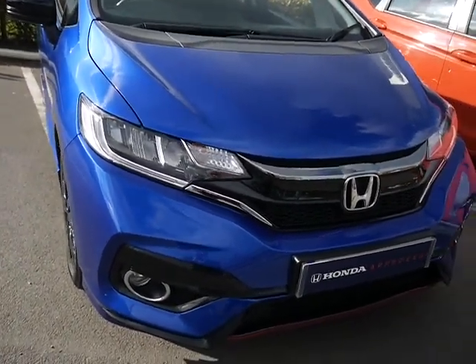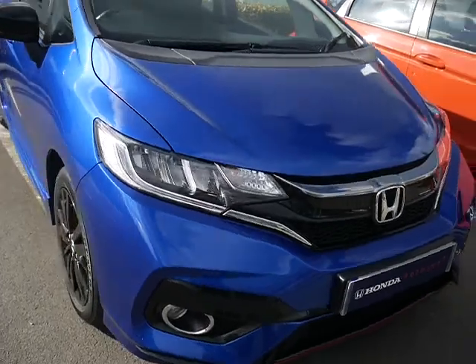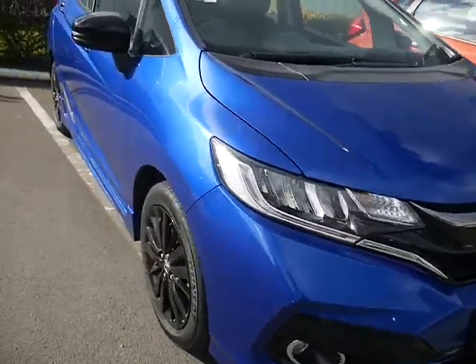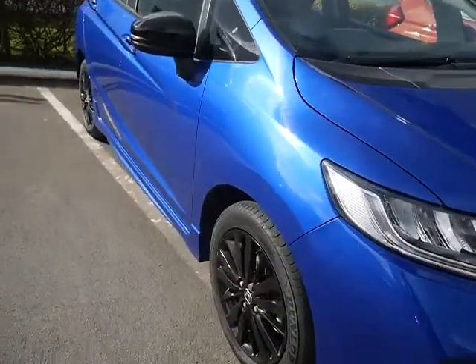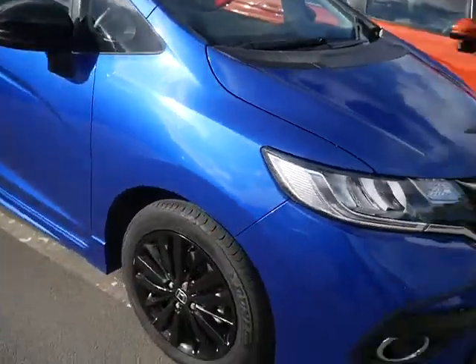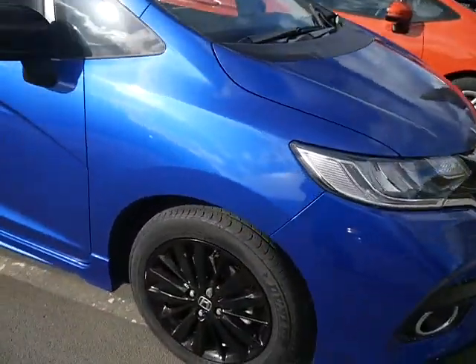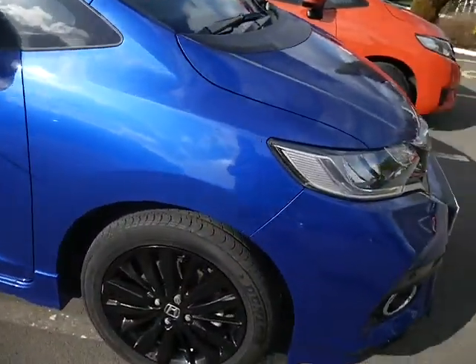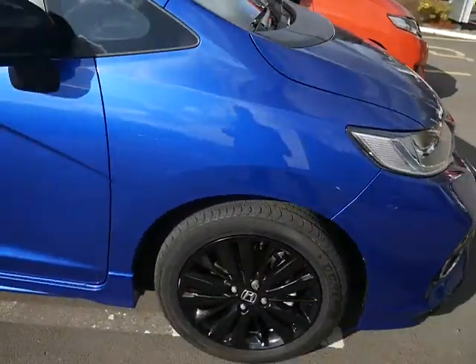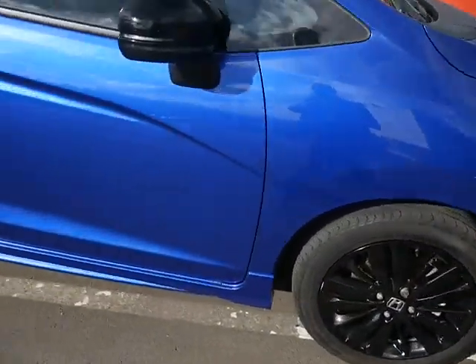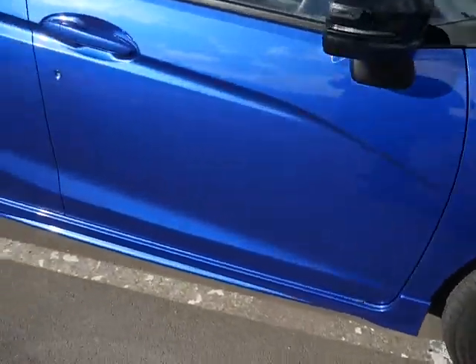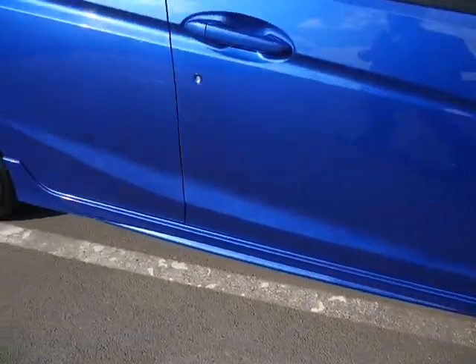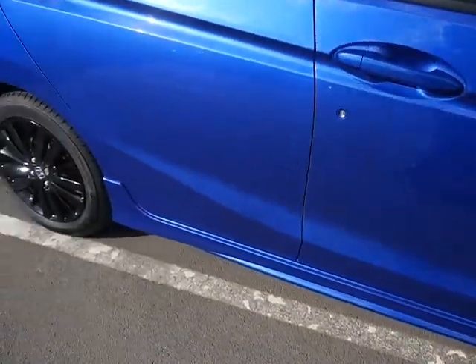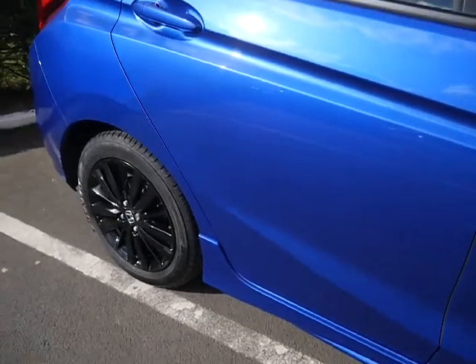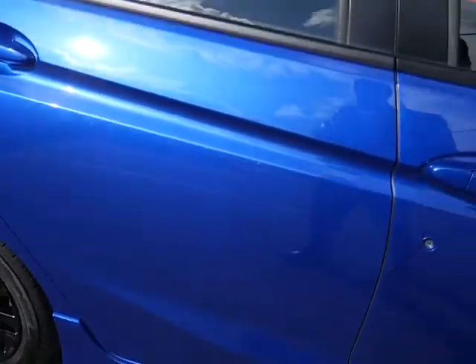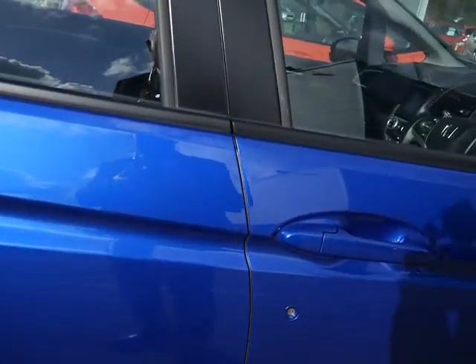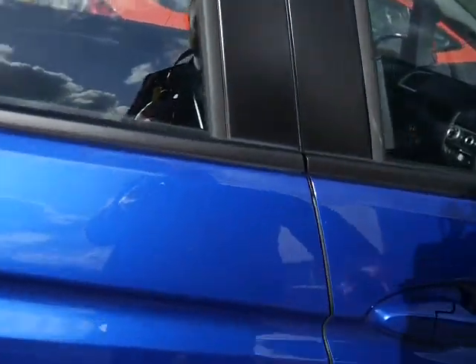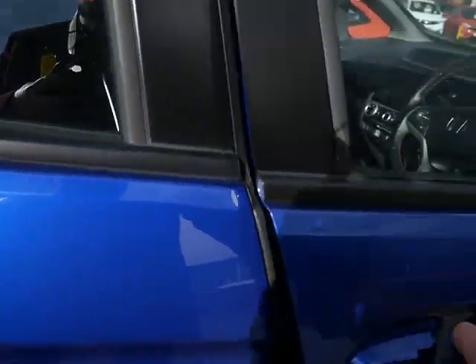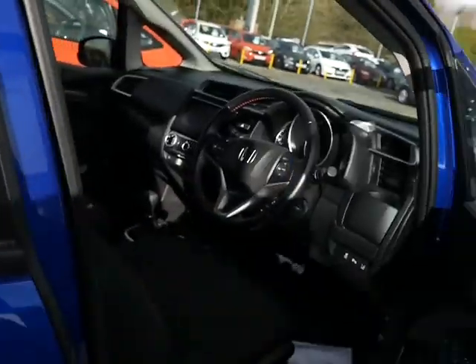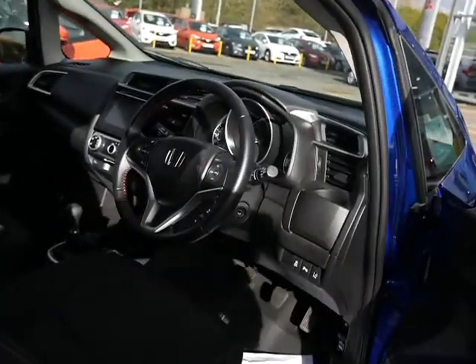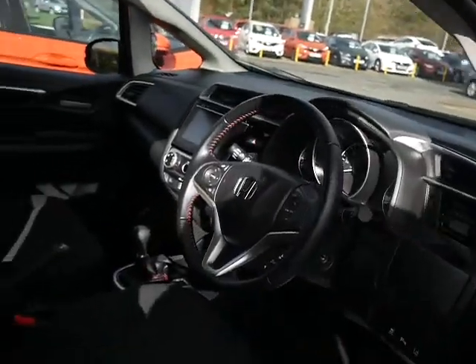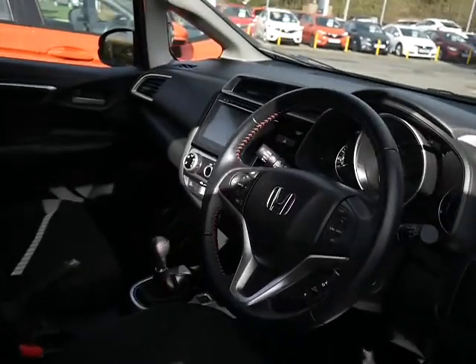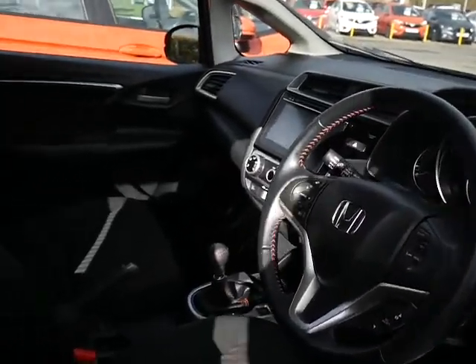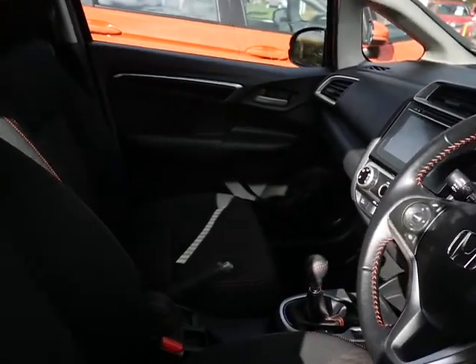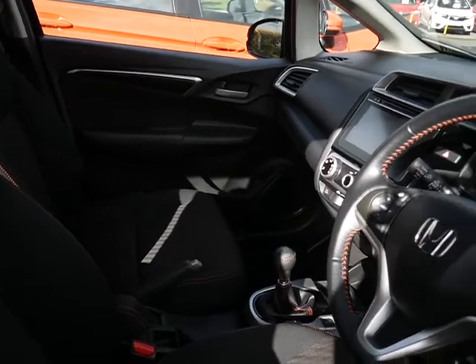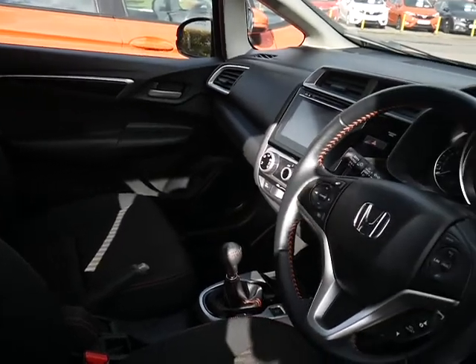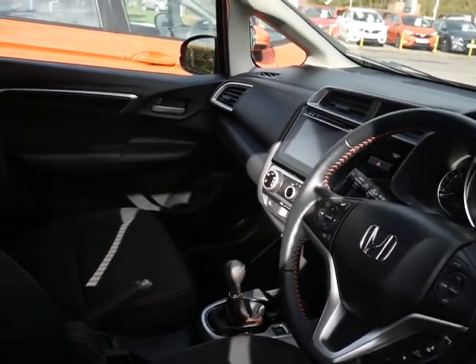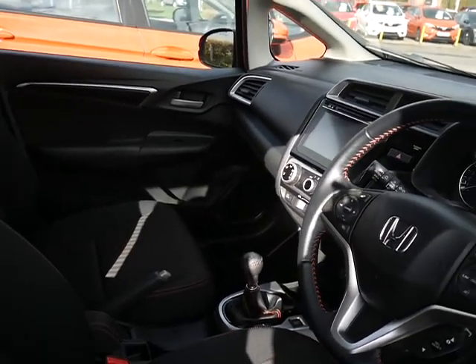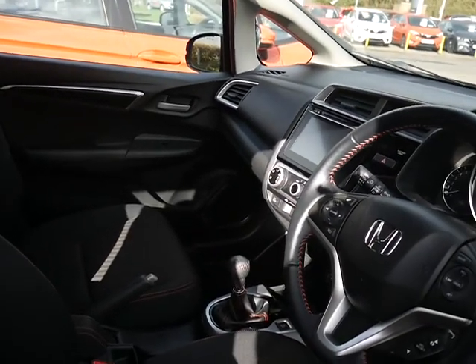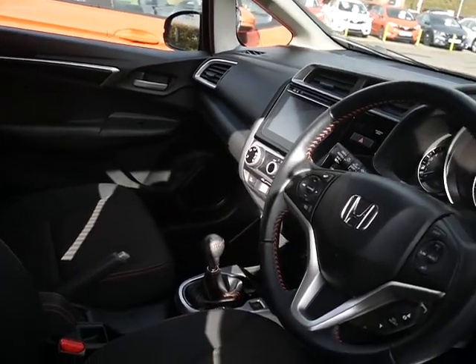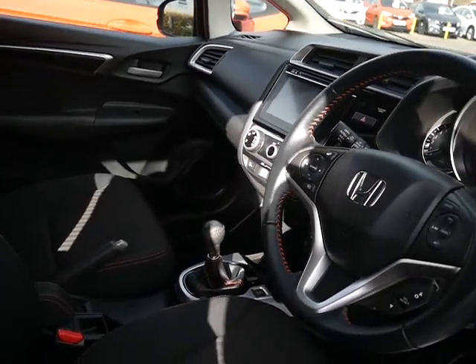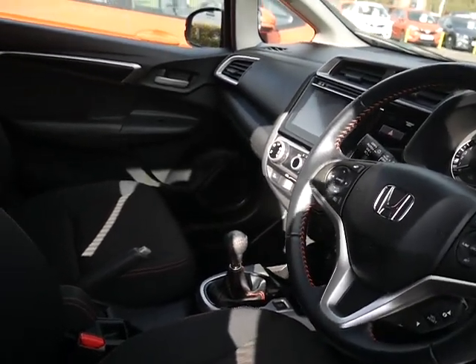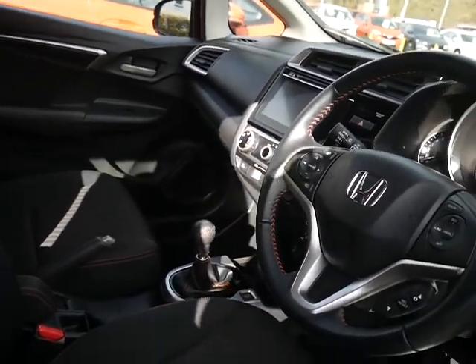You've got front parking sensors, these beautiful black alloy wheels, body coloured side skirts, and then inside you see lots of nice little touches again like the orange stitching, leather steering wheel and gear knob.